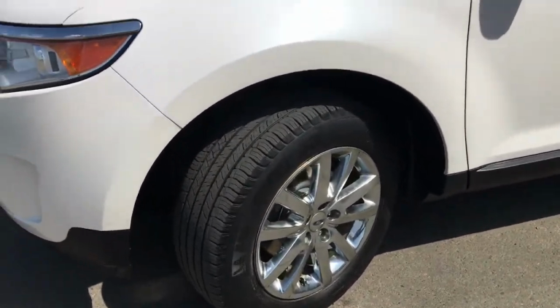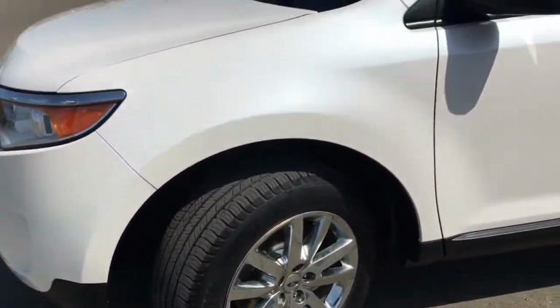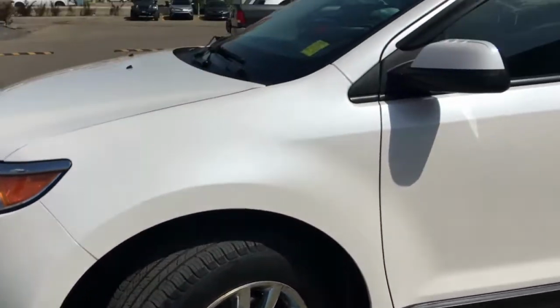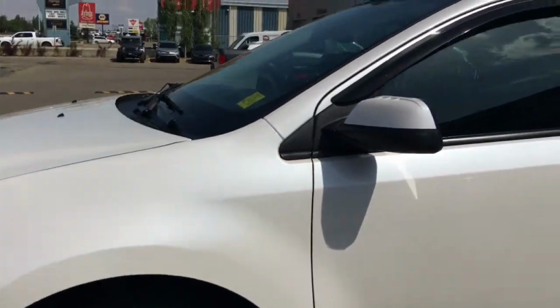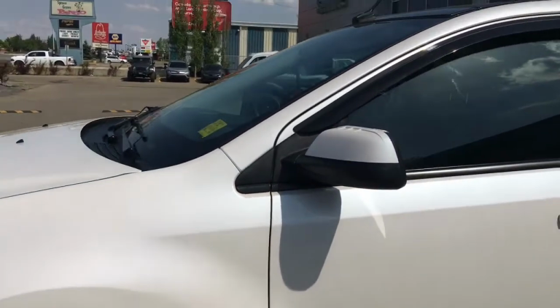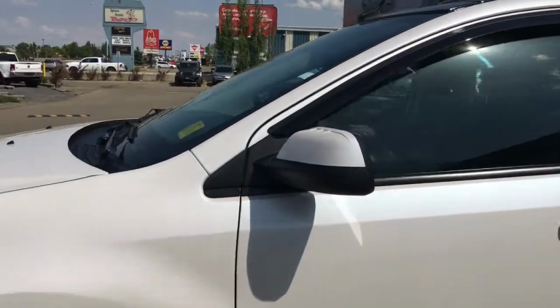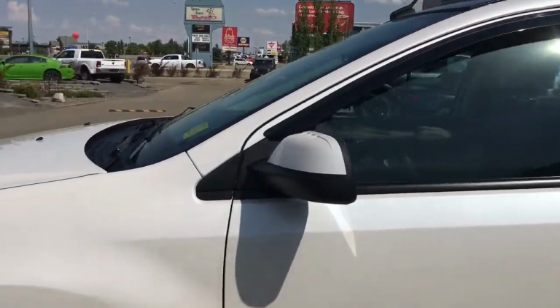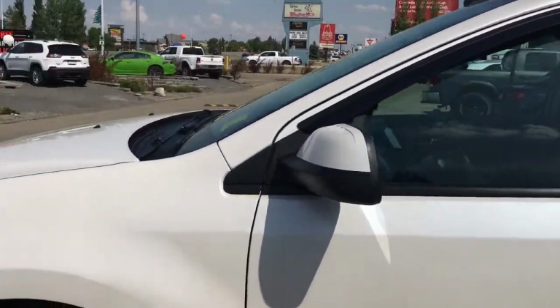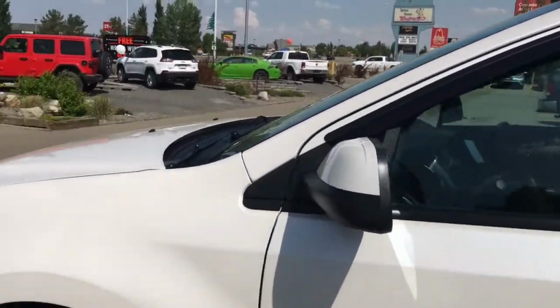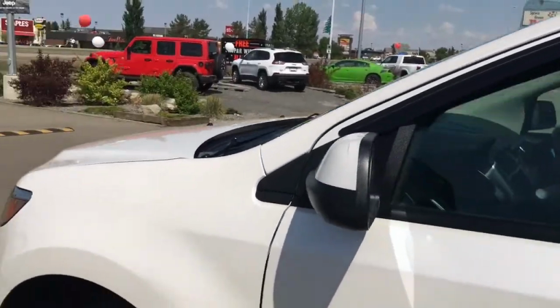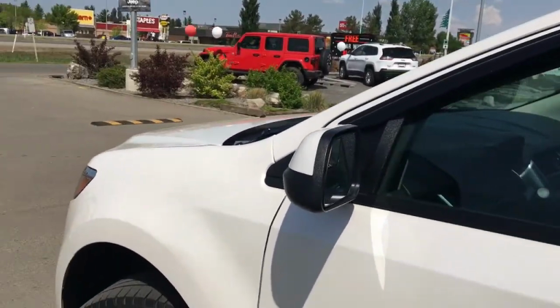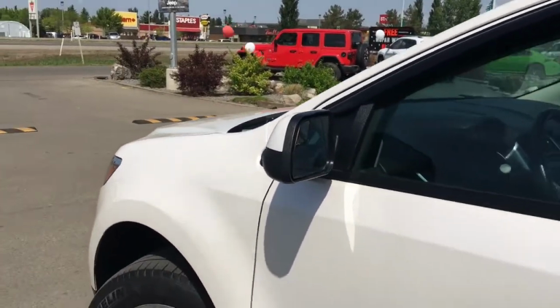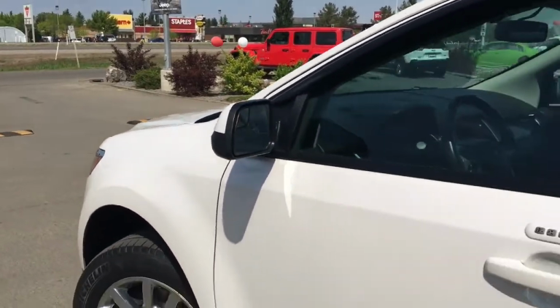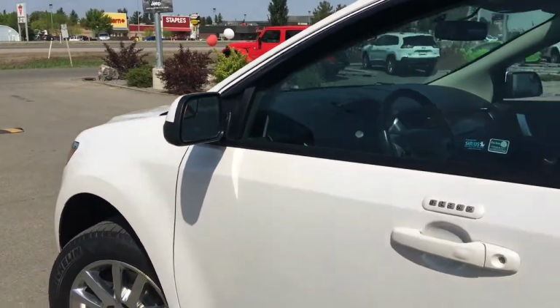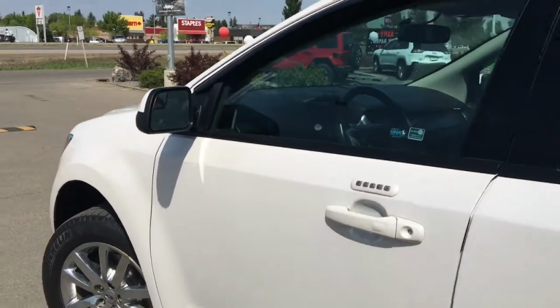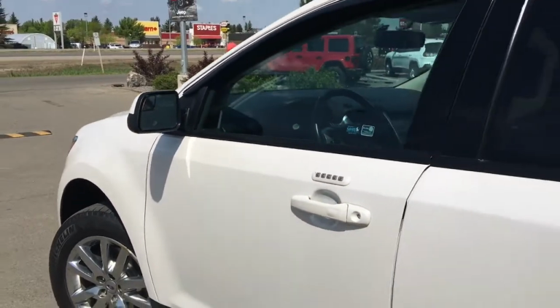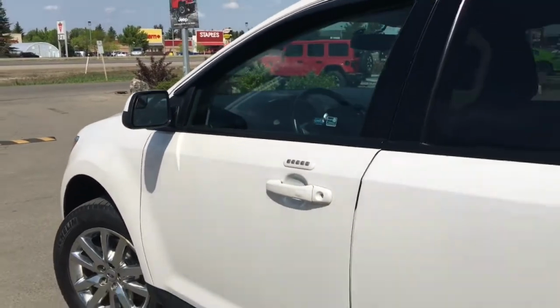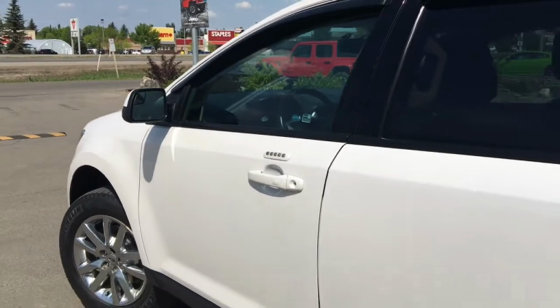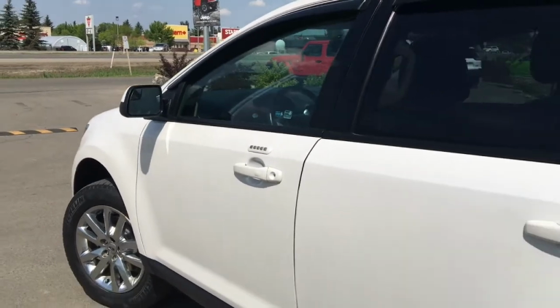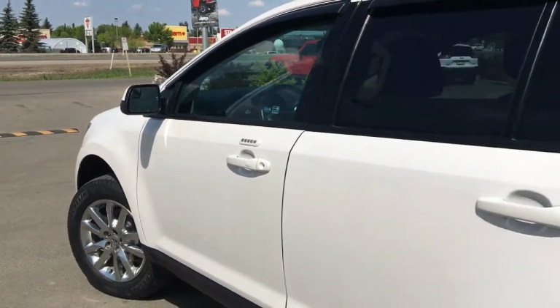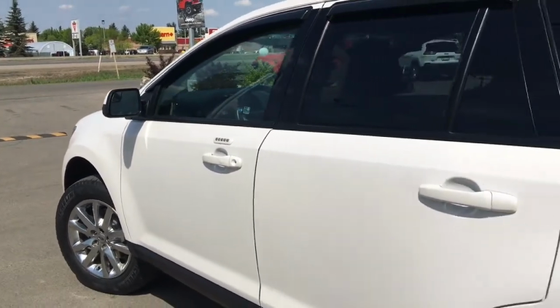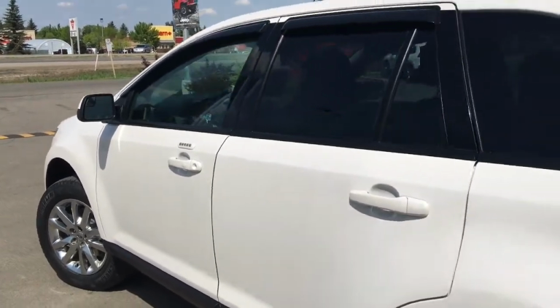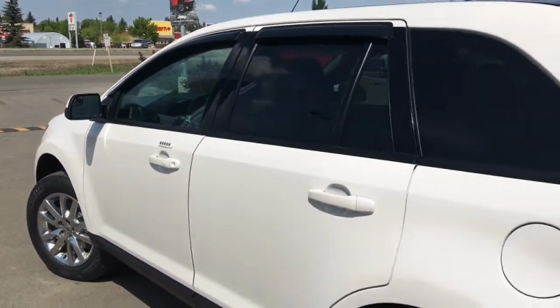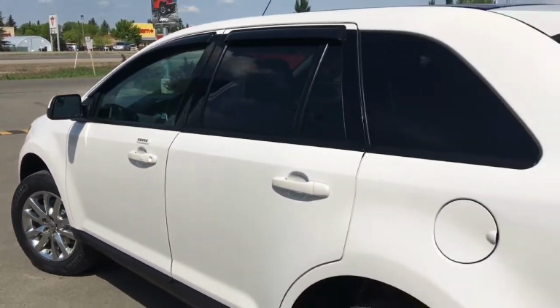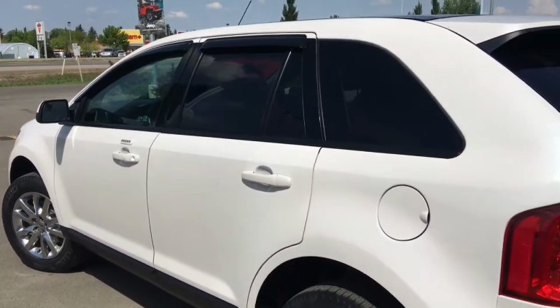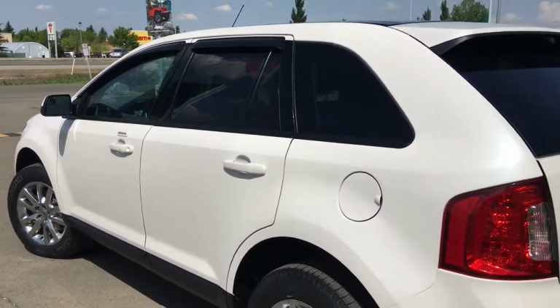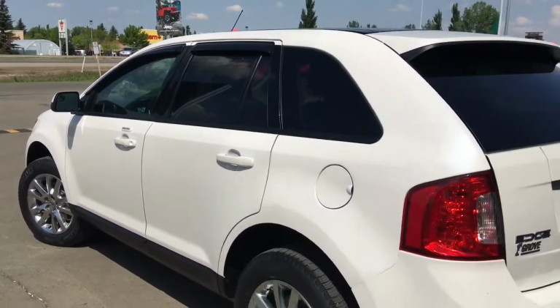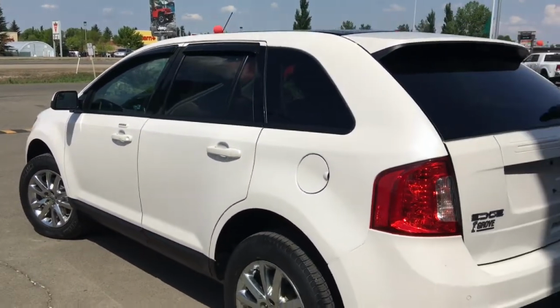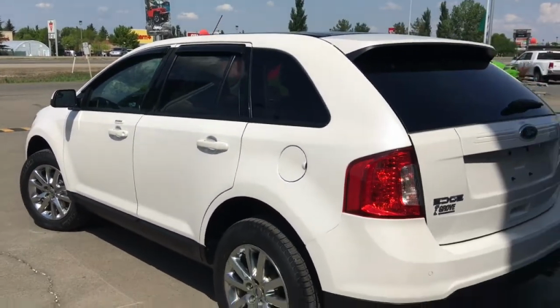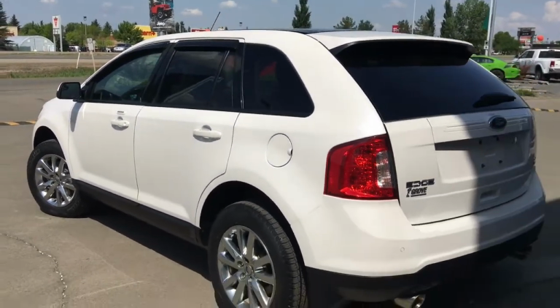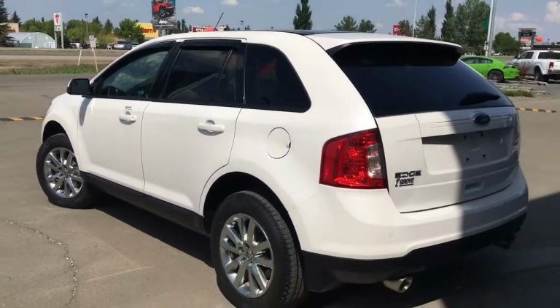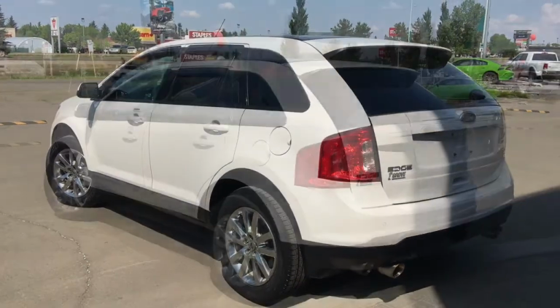You have your painted mirrors and door handles. Now your mirrors do defrost. You have your keypad entry and keyless entry. Nice chrome badging. Let me go grab the keys and I'll show you the inside.